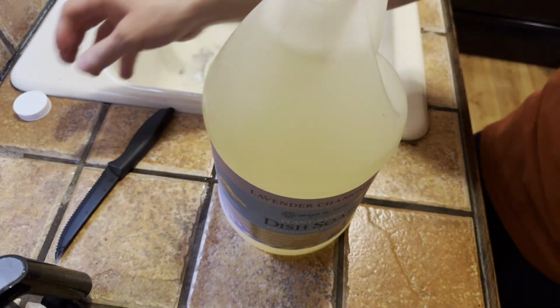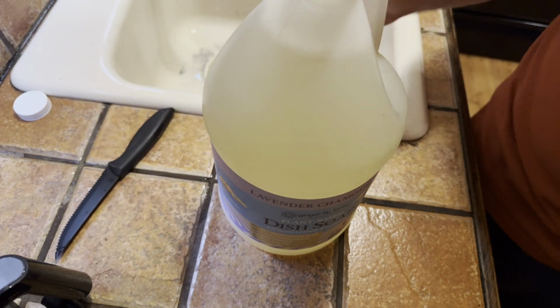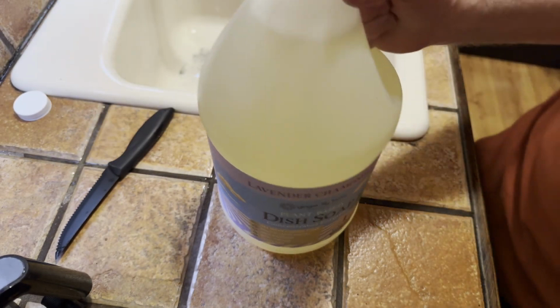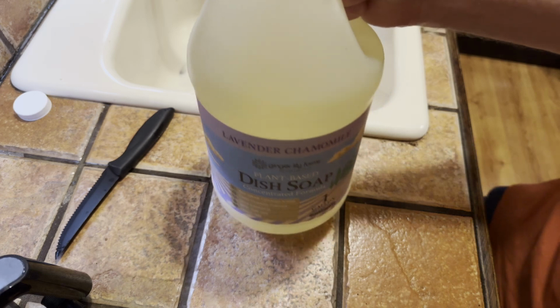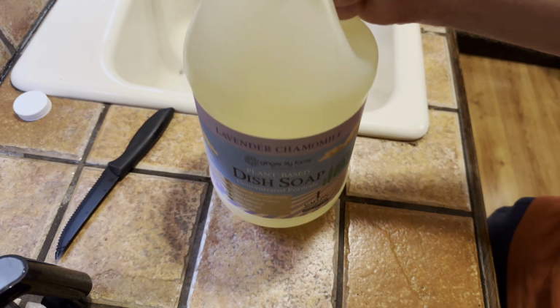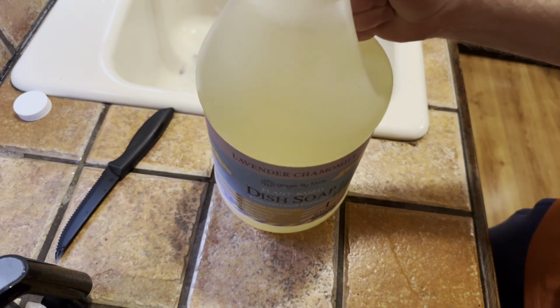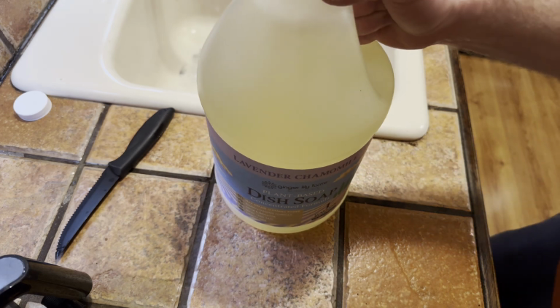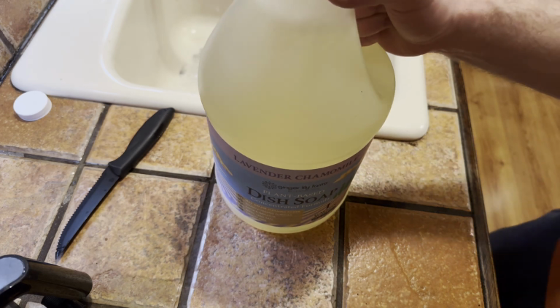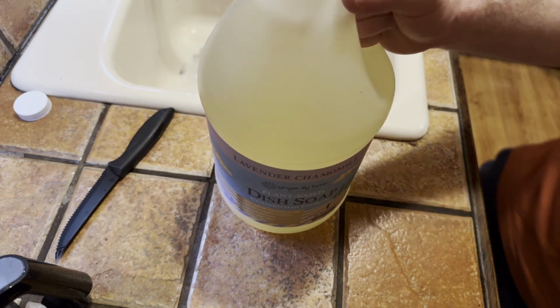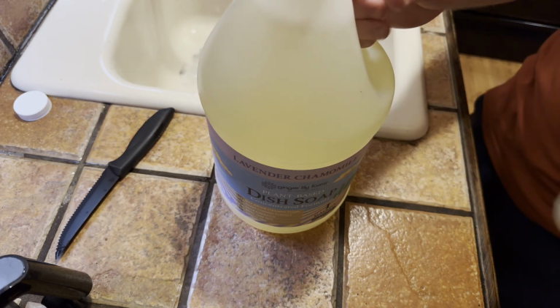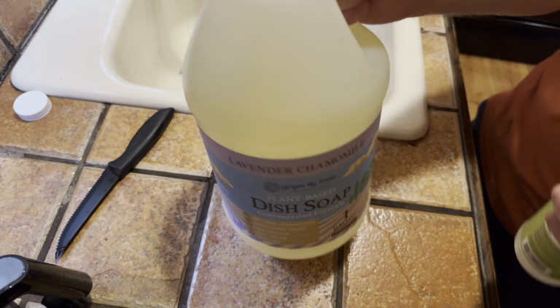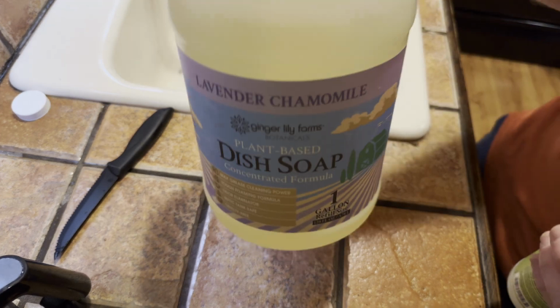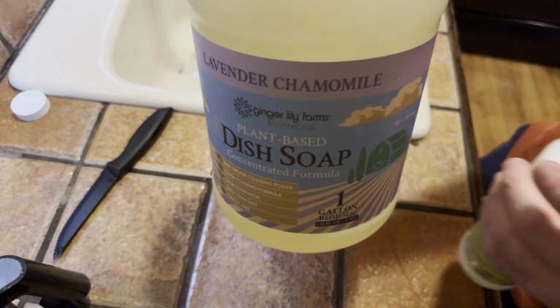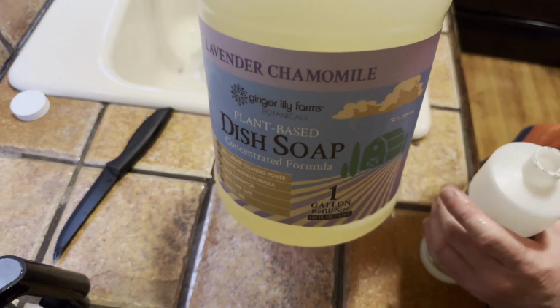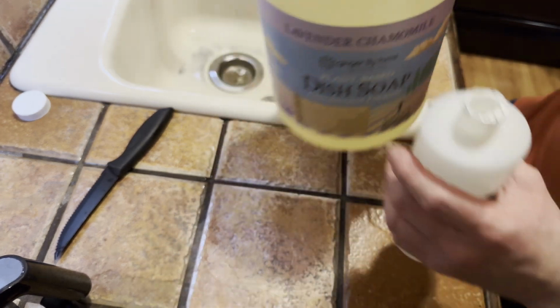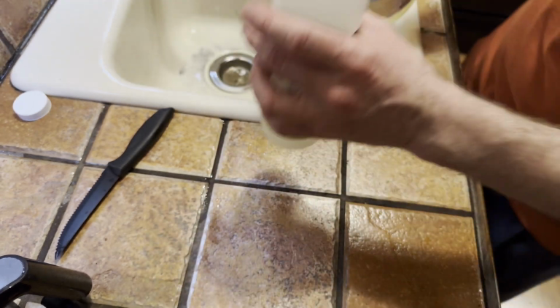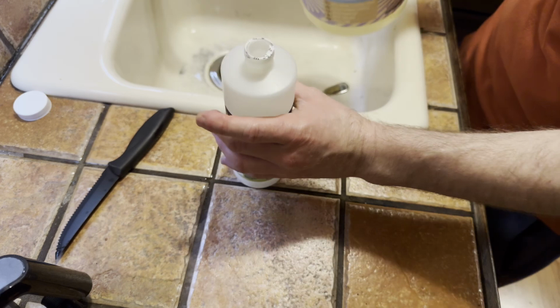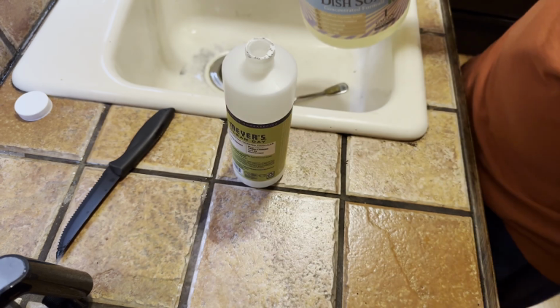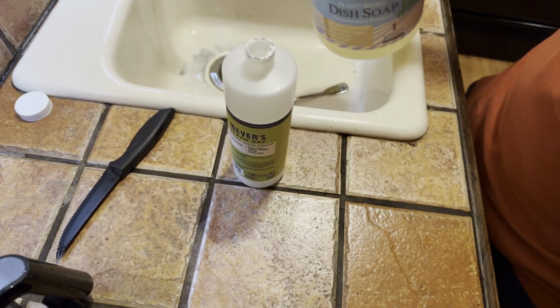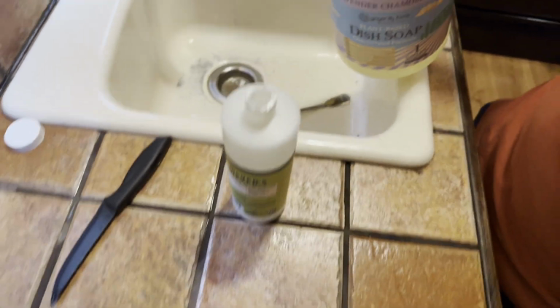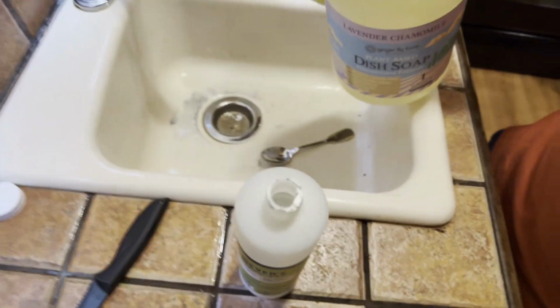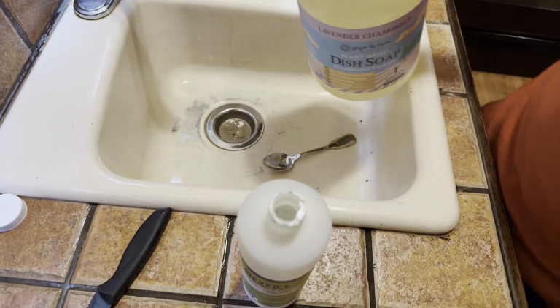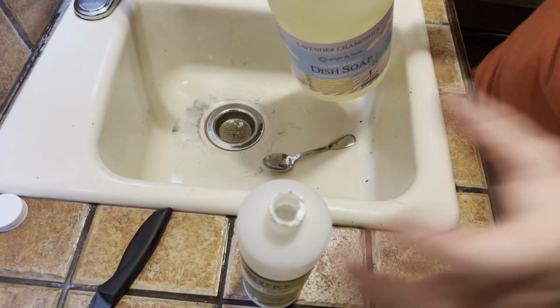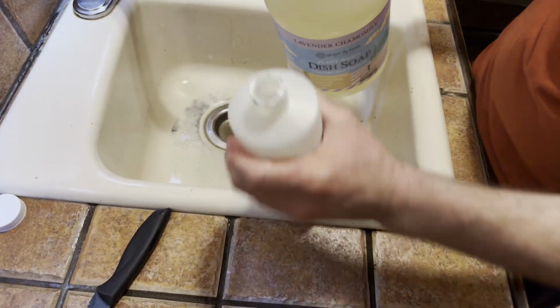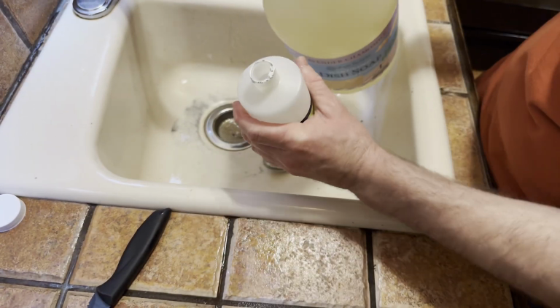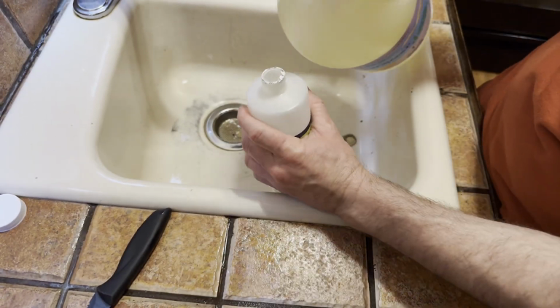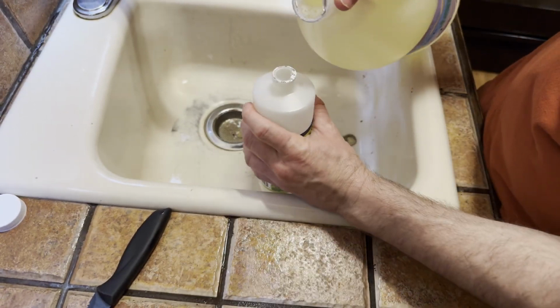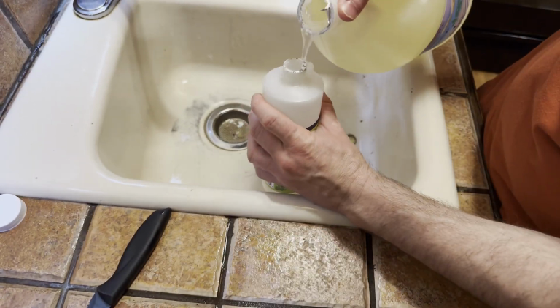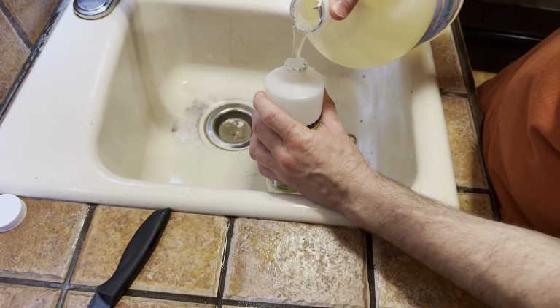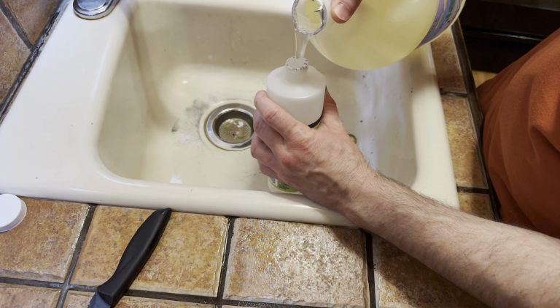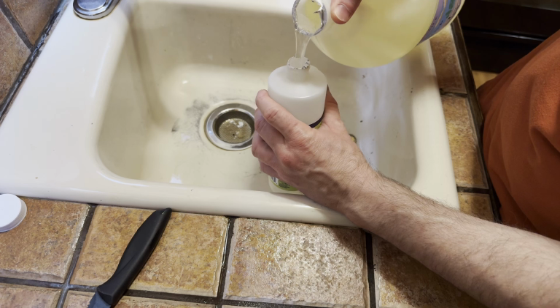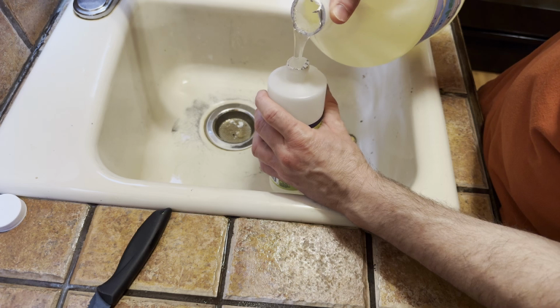You might say, well, it's not practical — why would you buy this? Because it's awesome and it's a great value. So let's go ahead and refill. I've got an old container here of some other soap, and let's refill it with this container.